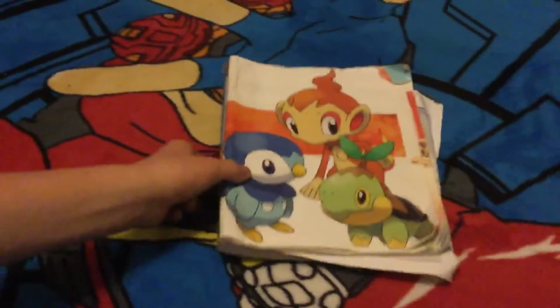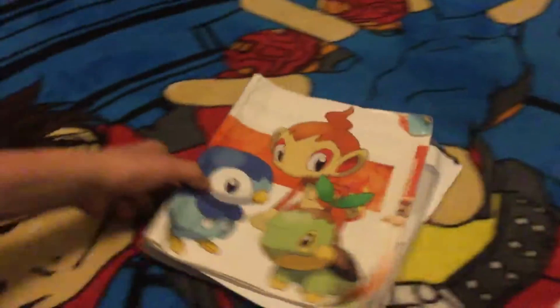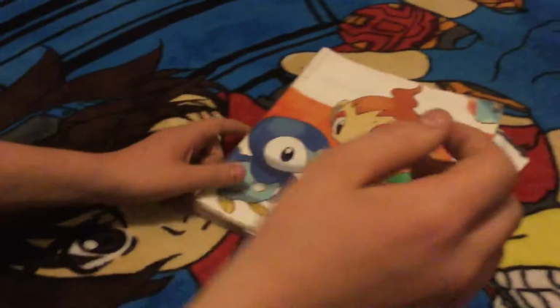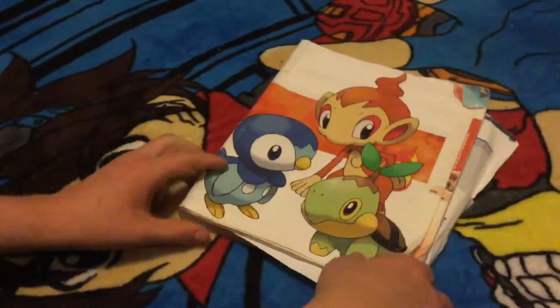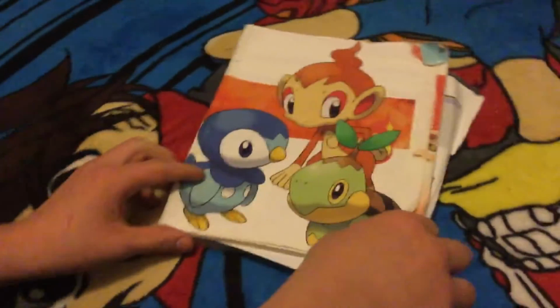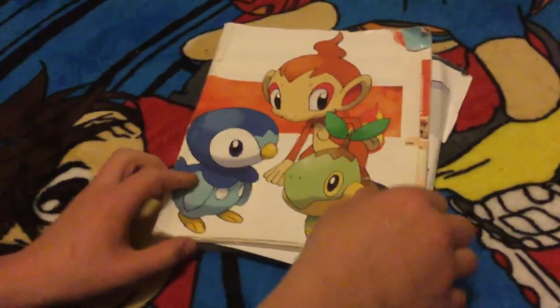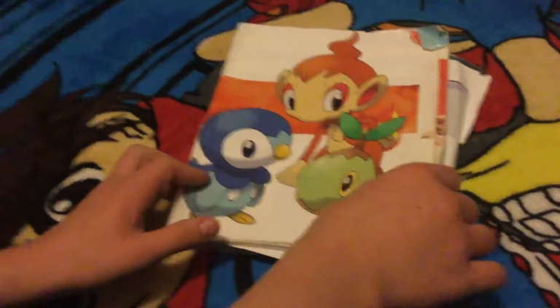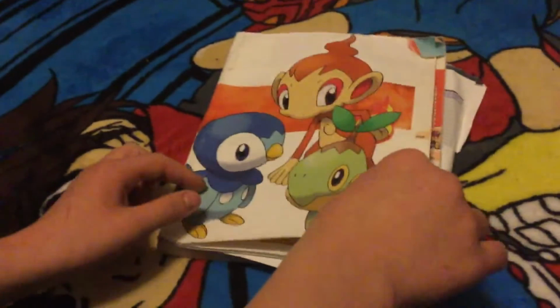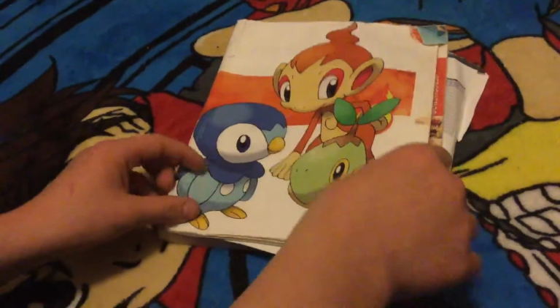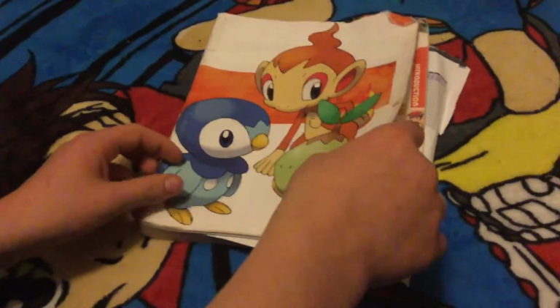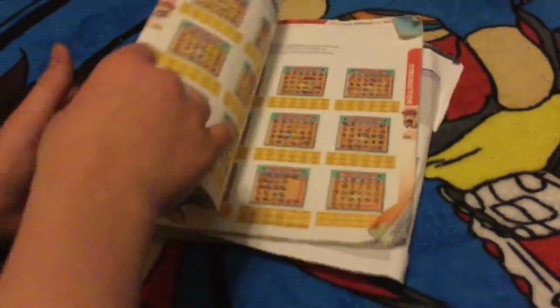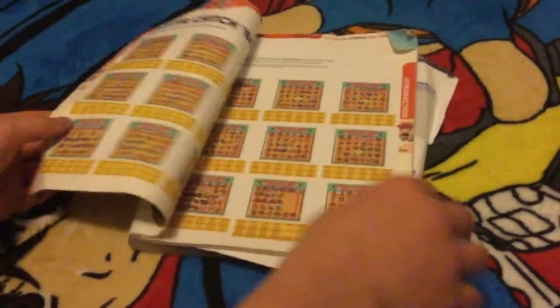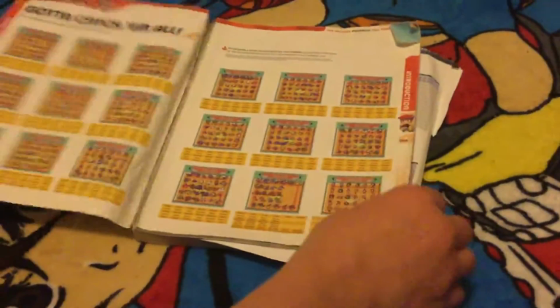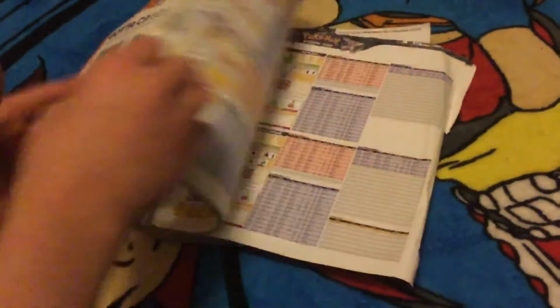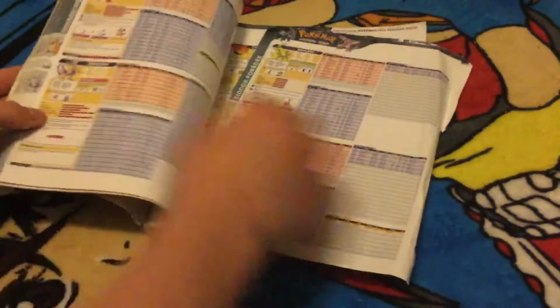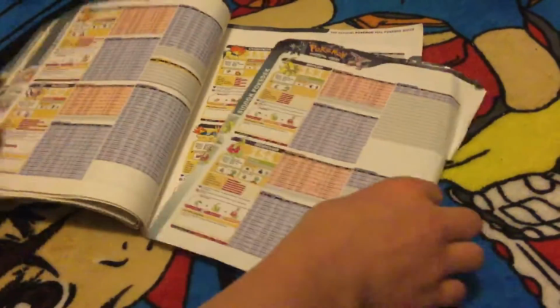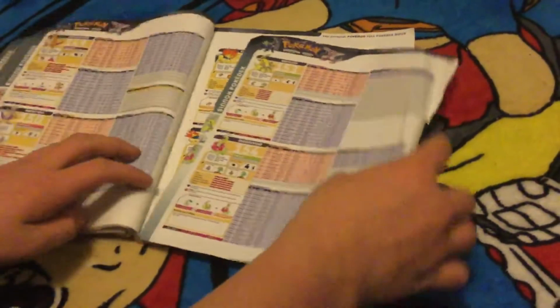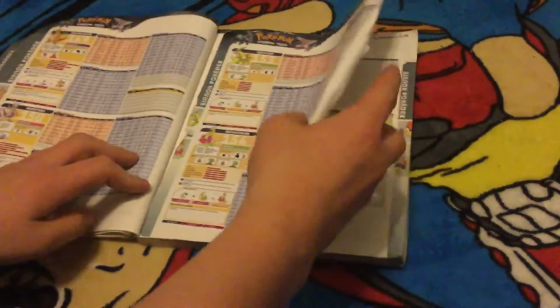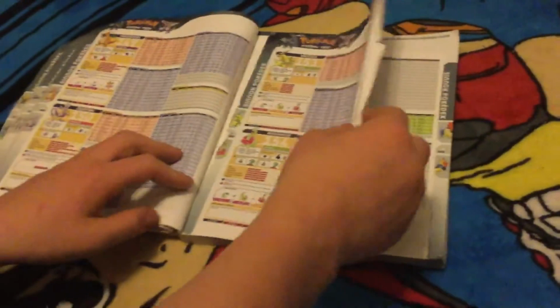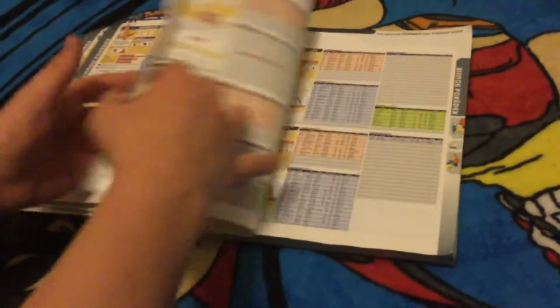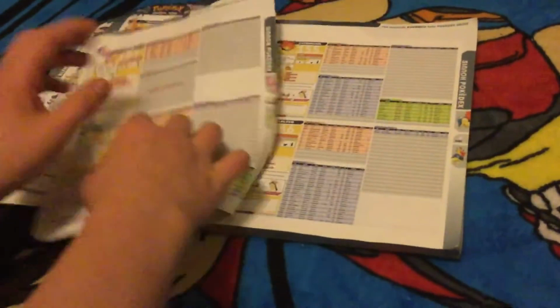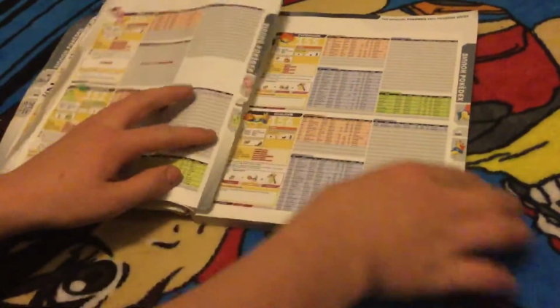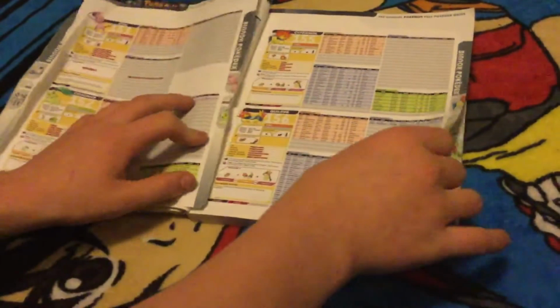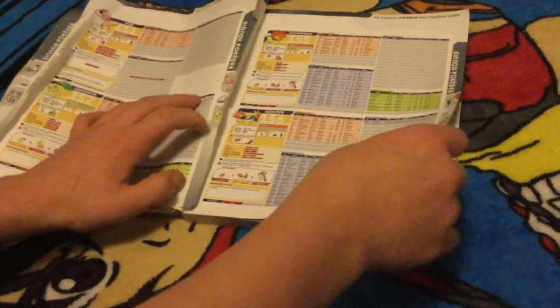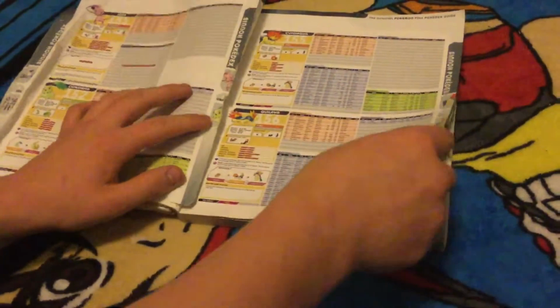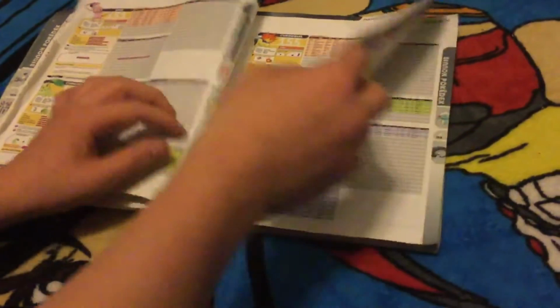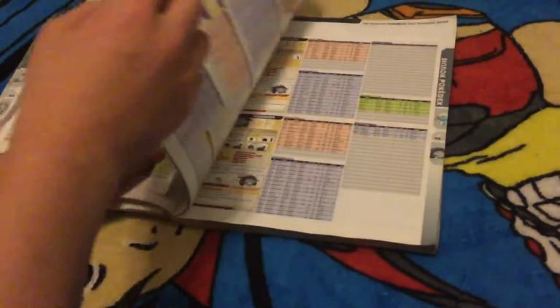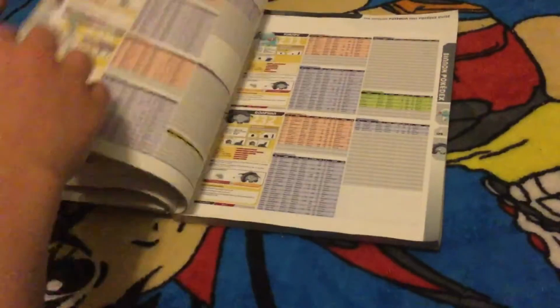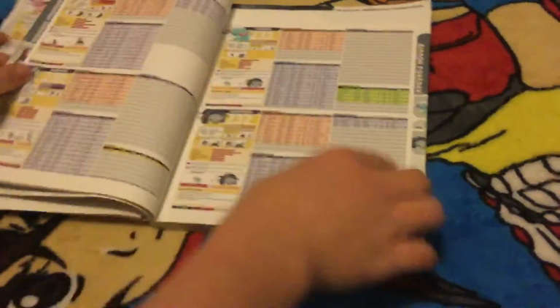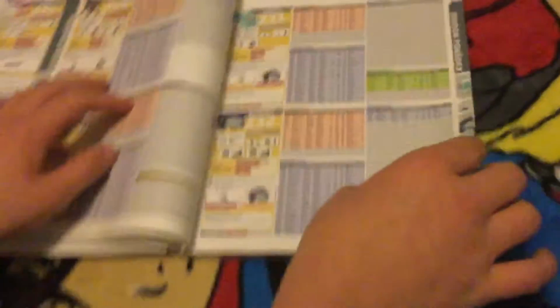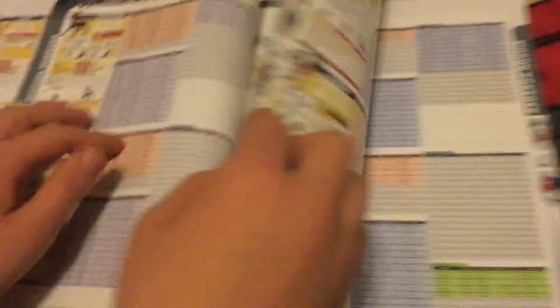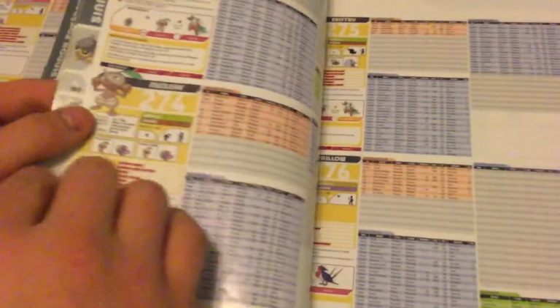Along with the game guide, we also picked up the Pokédex. You can see it's a little beat up here, but you can't complain too much because it was only 59 cents. And if you look through here, you can see all the stats of the Pokémon. Pretty cool to have this.